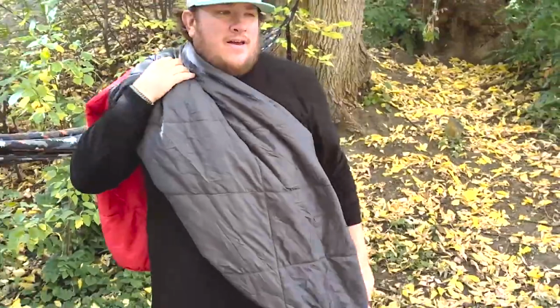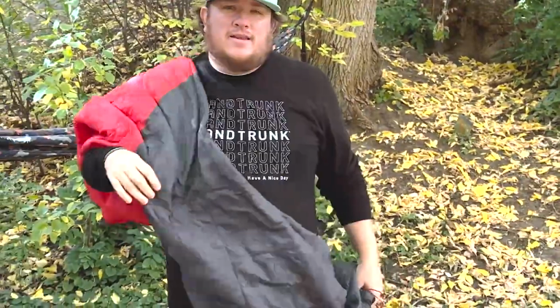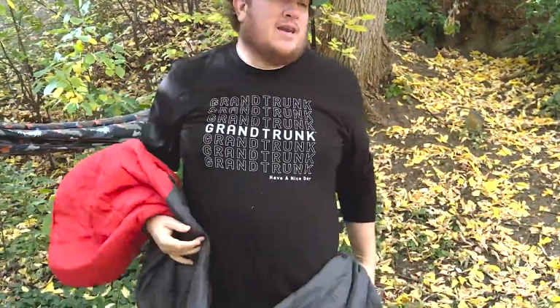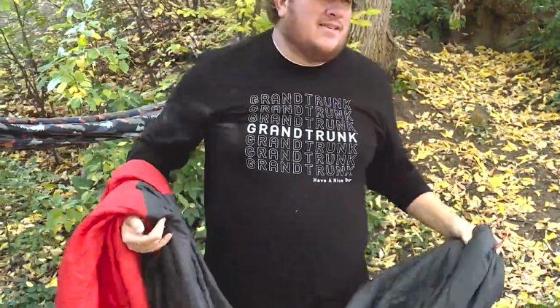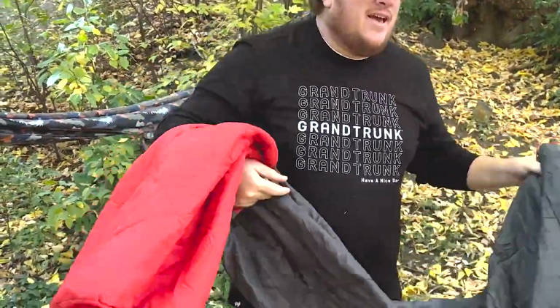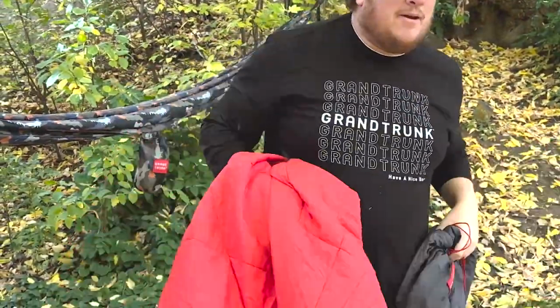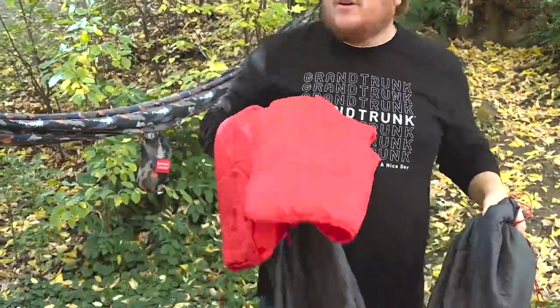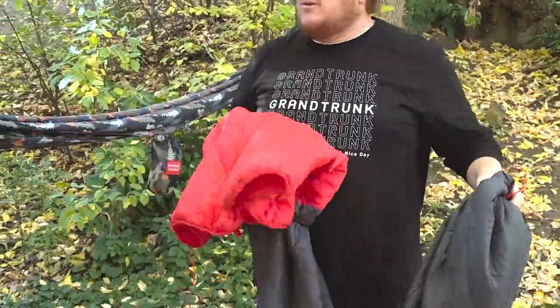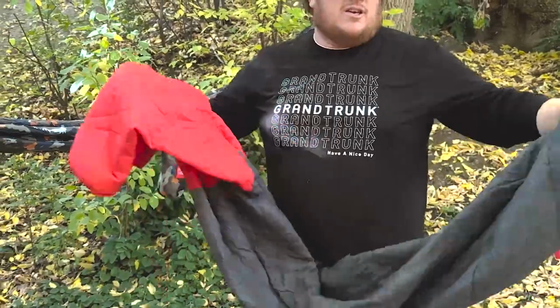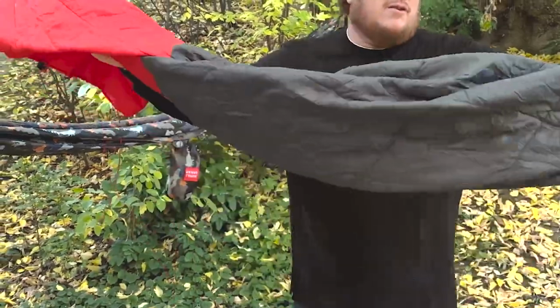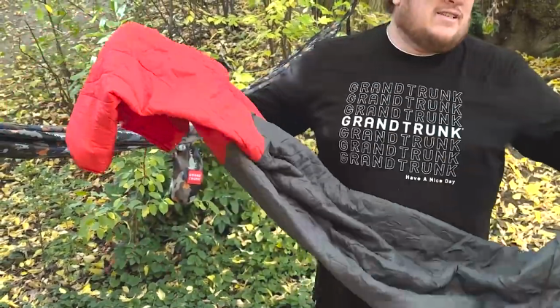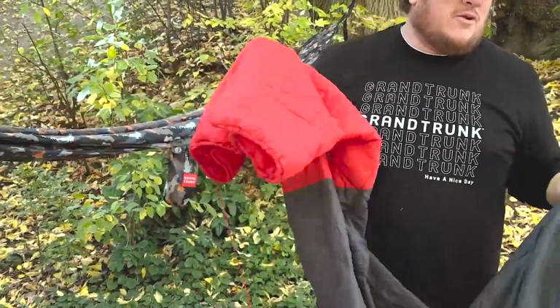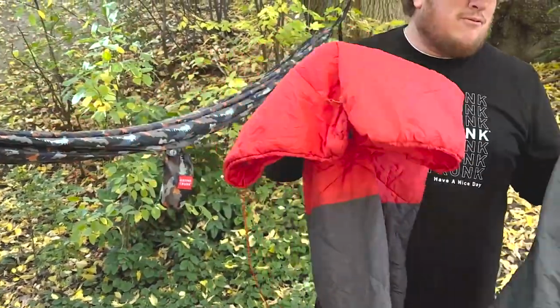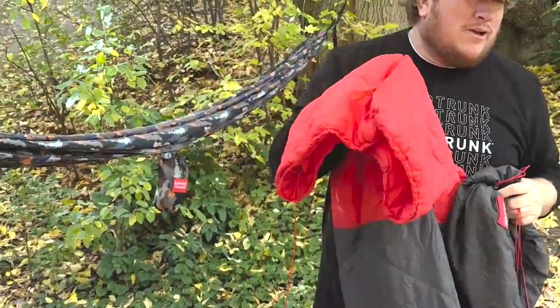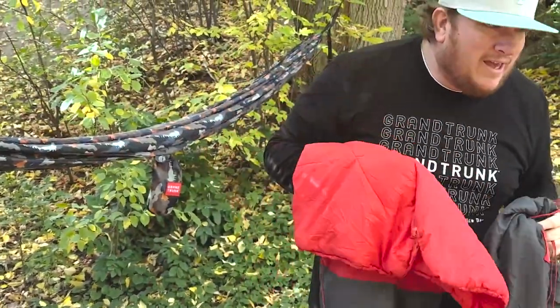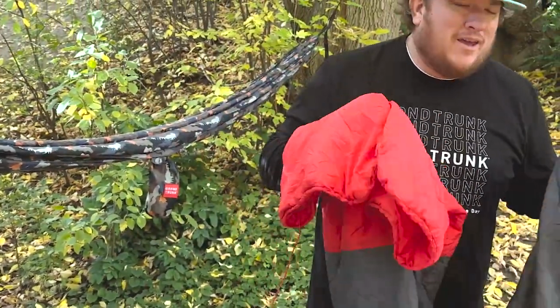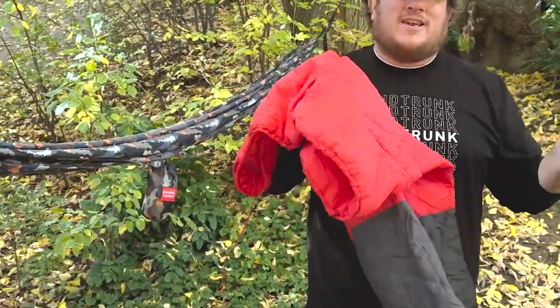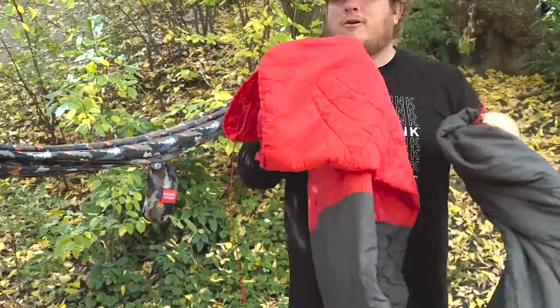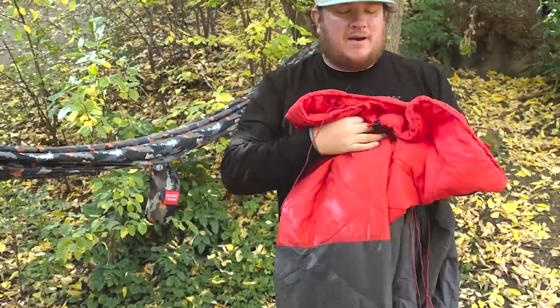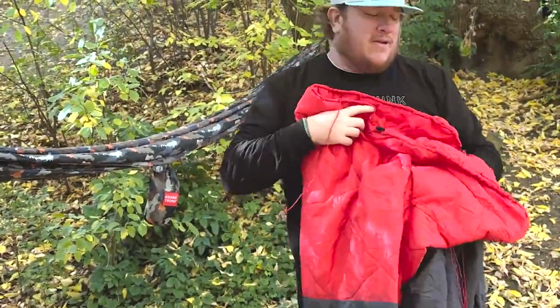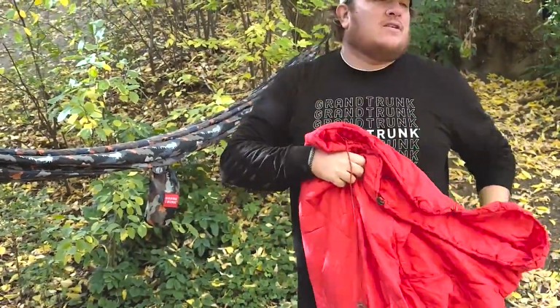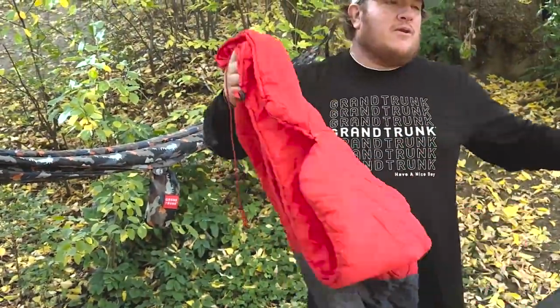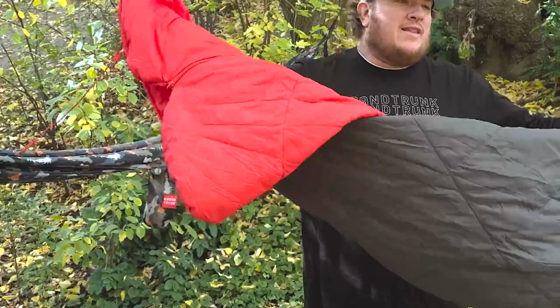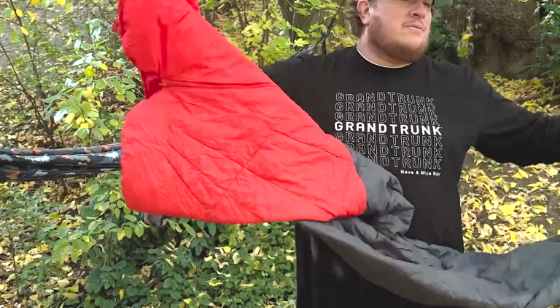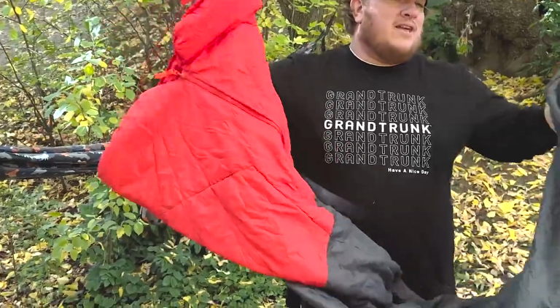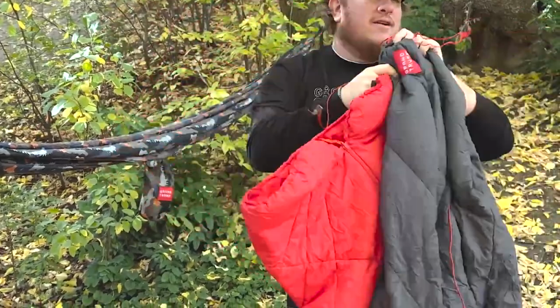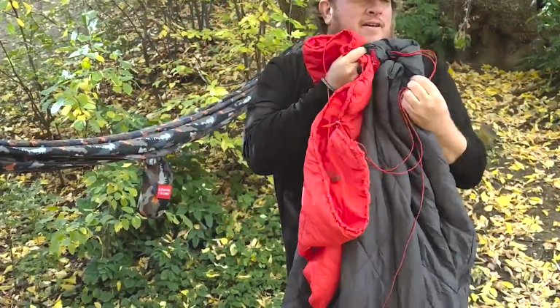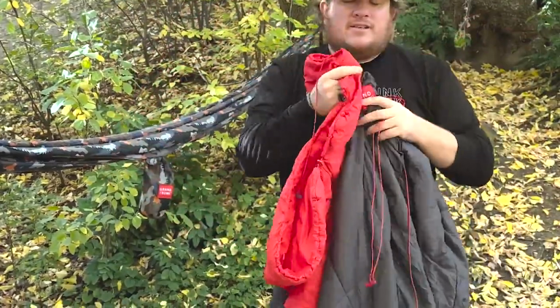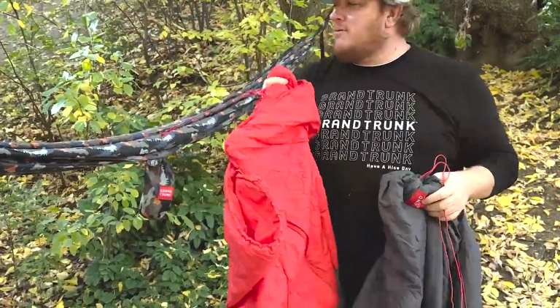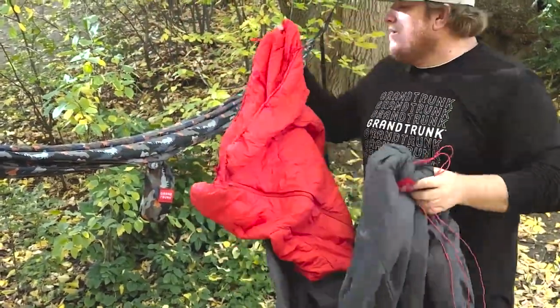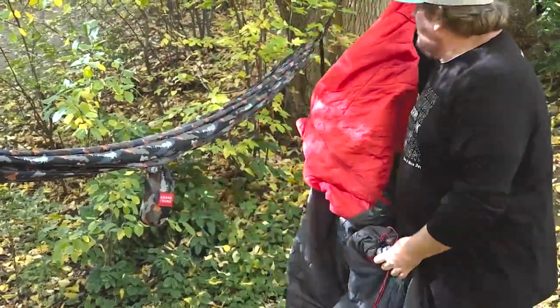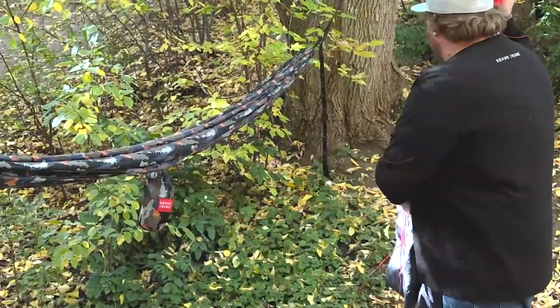And then last but not least, hammock mode. So what you're gonna do — easiest way, pro tip here today. Start with it like this: zip together, cinched at the bottom. Come over here.